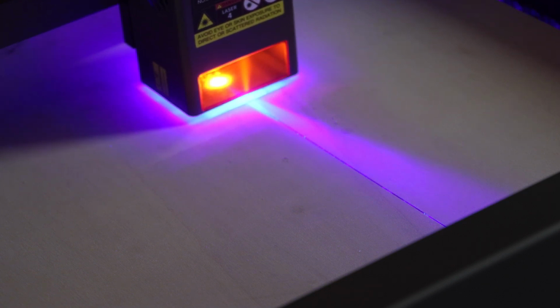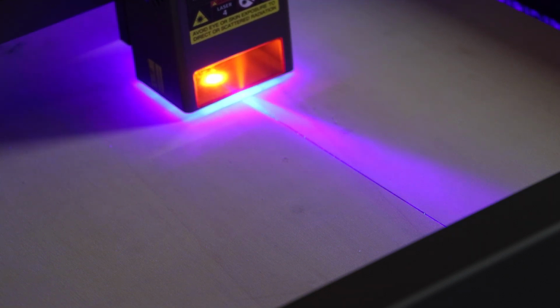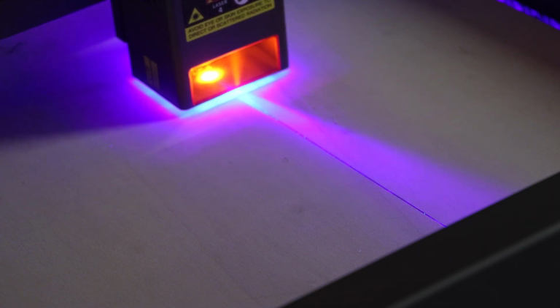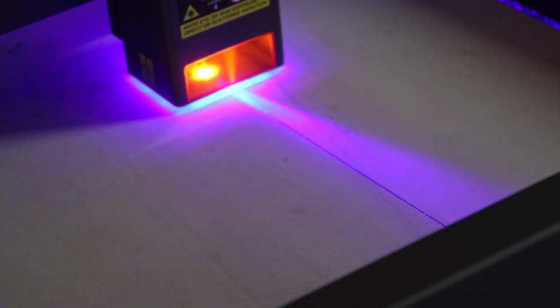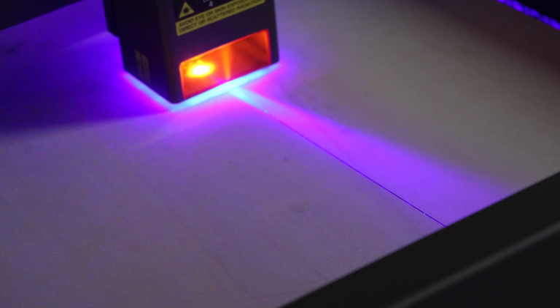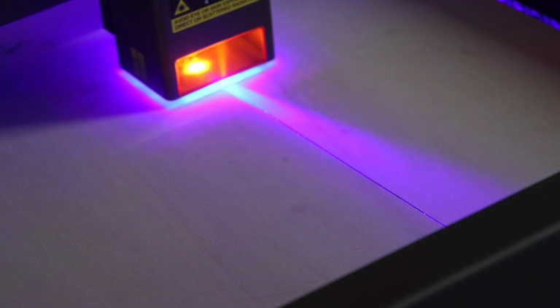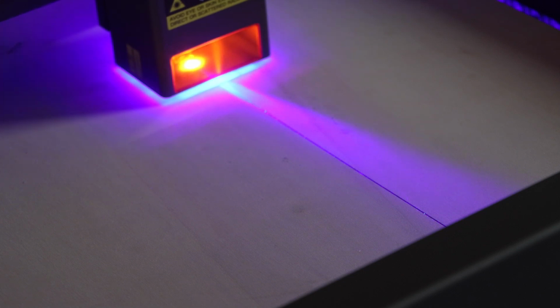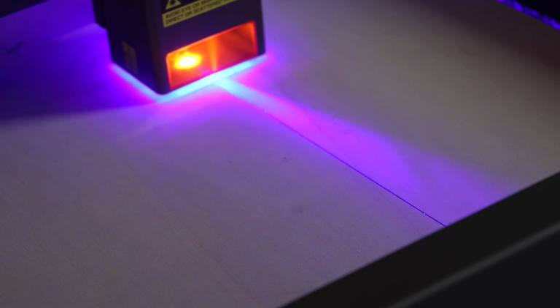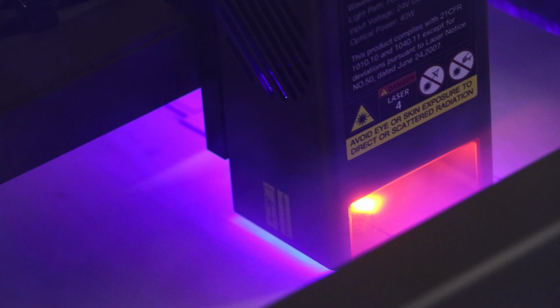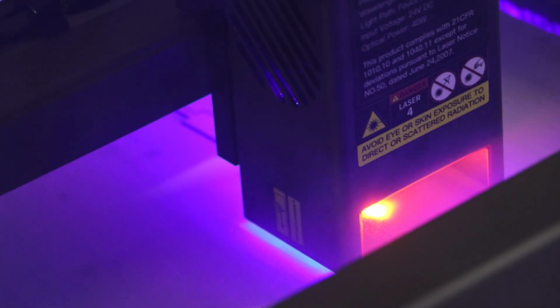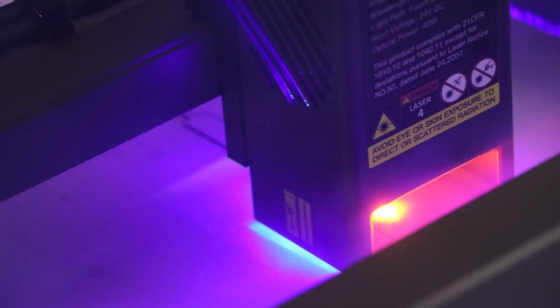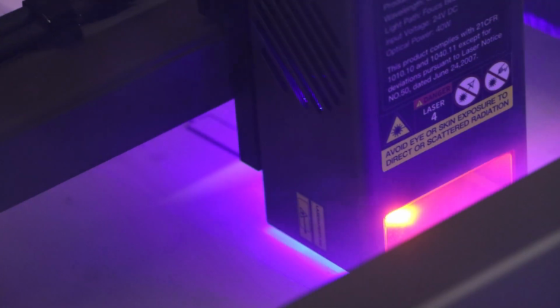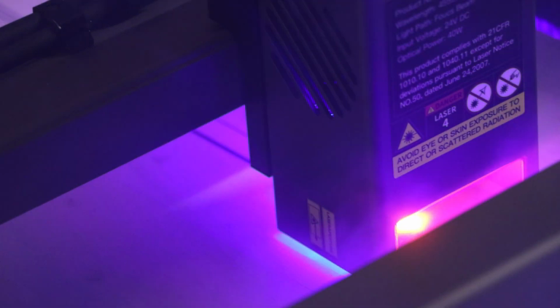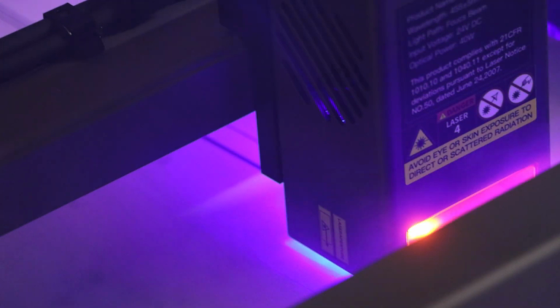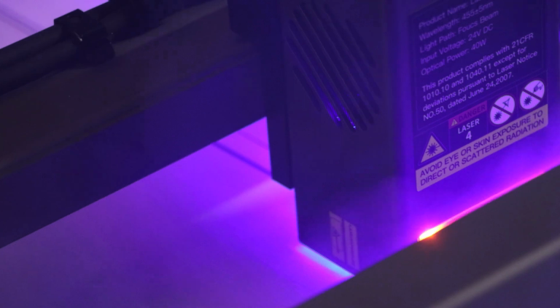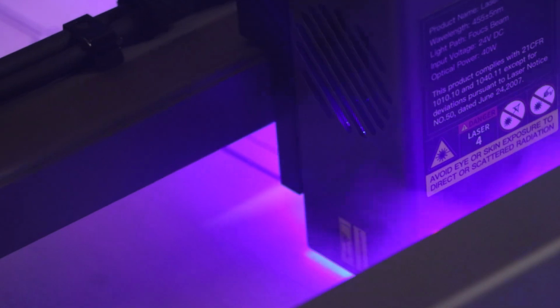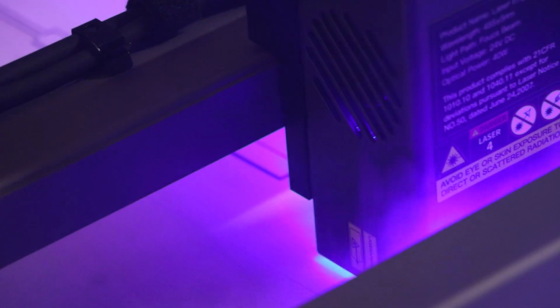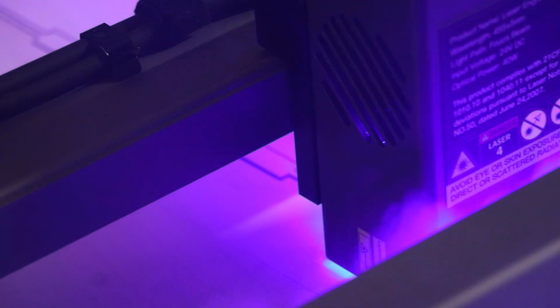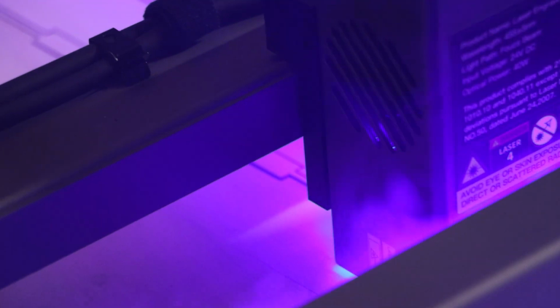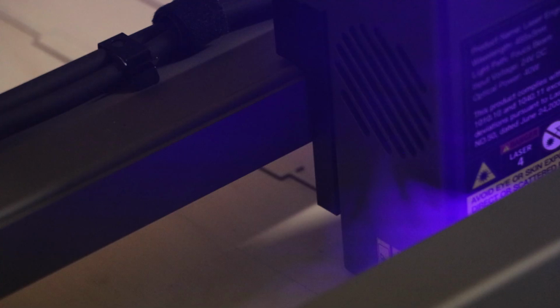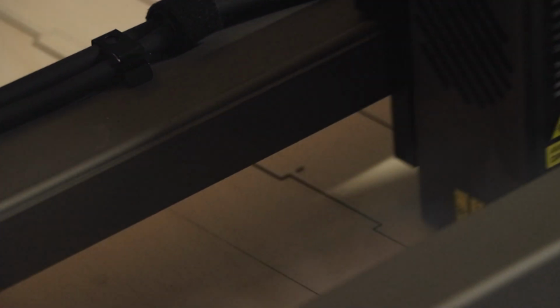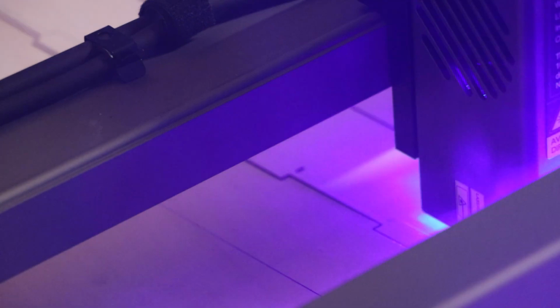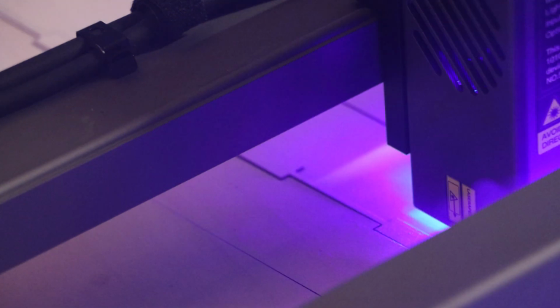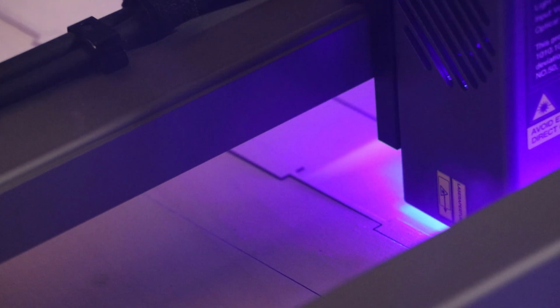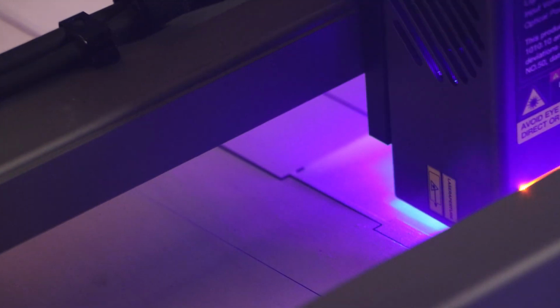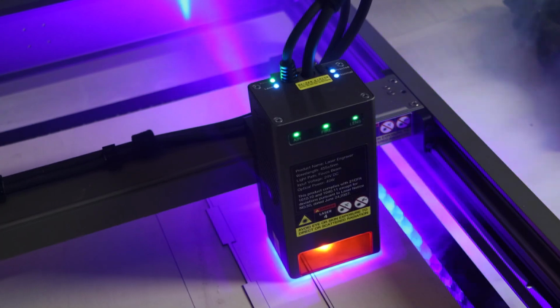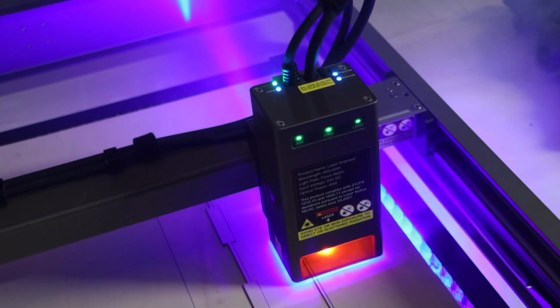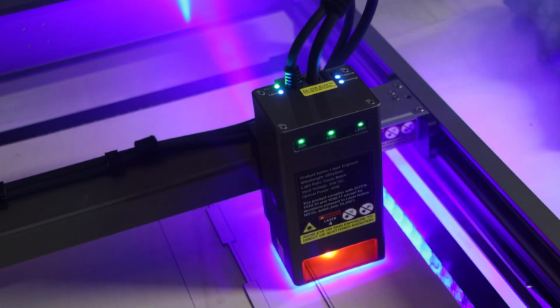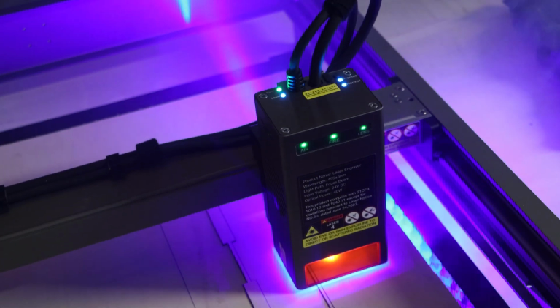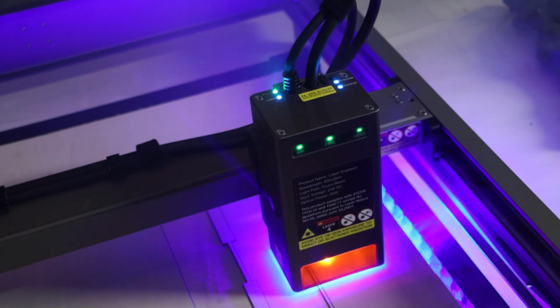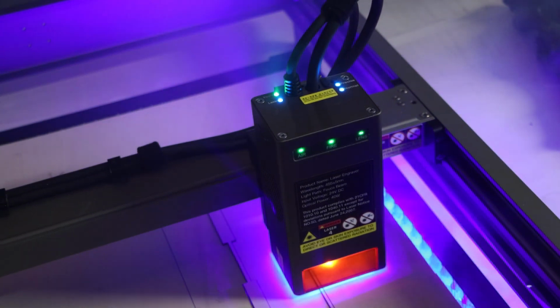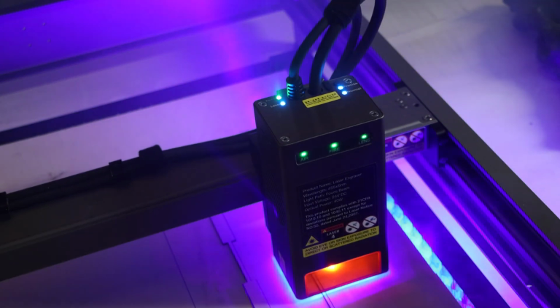As you can see the laser is cutting the wood very fast and I have to say very precise. It has 40 watts of power and it can cut 25,000 millimeters per minute — ultra fast.